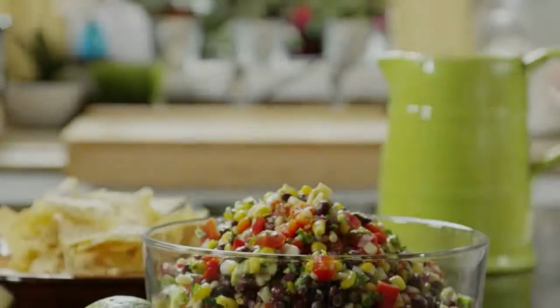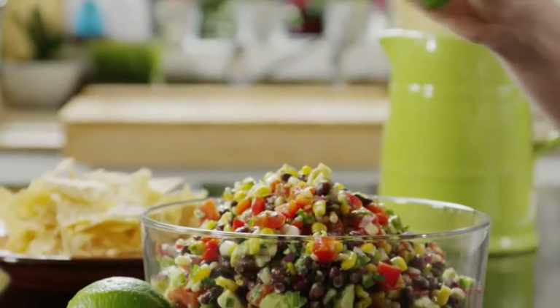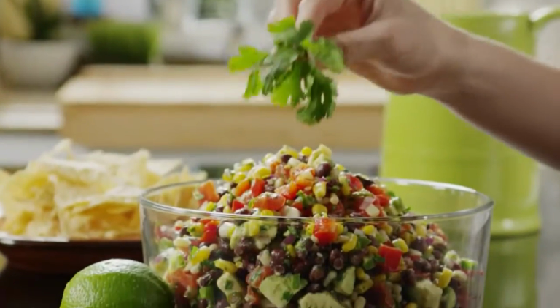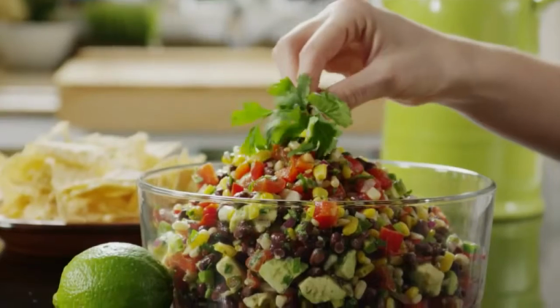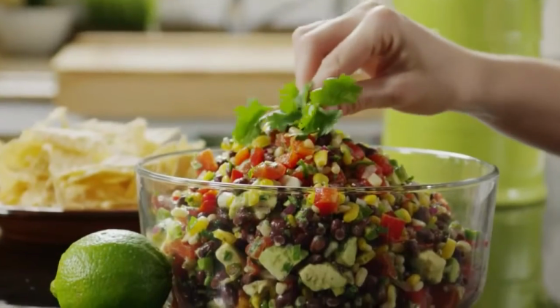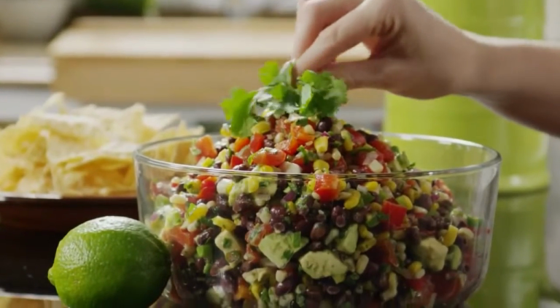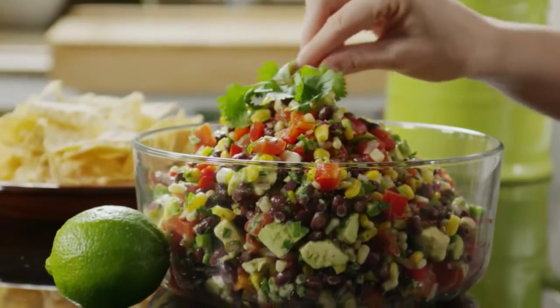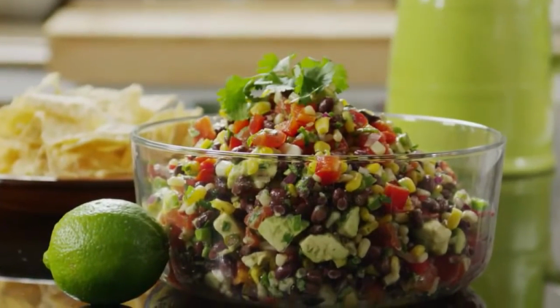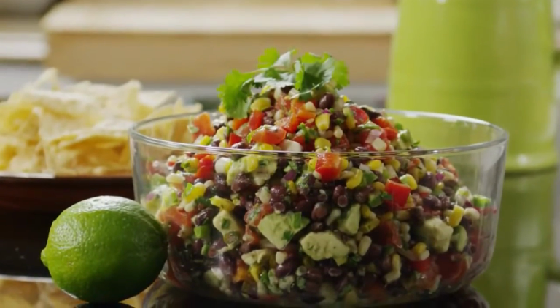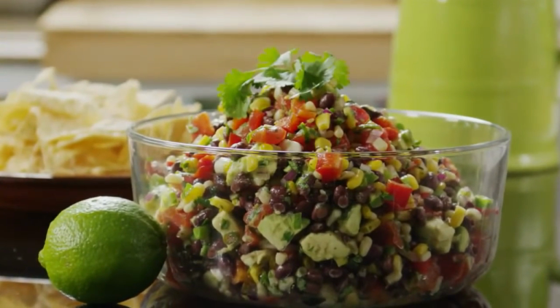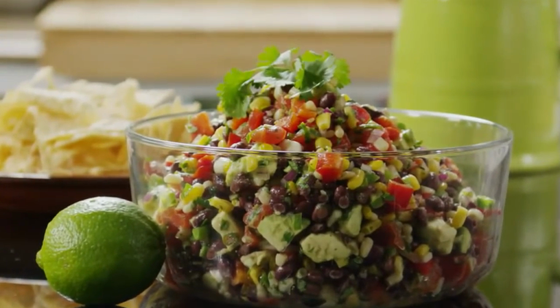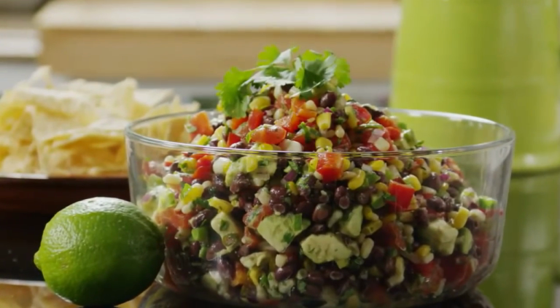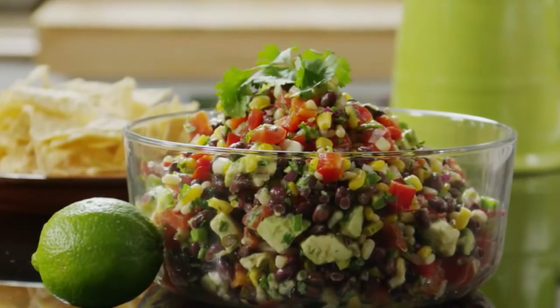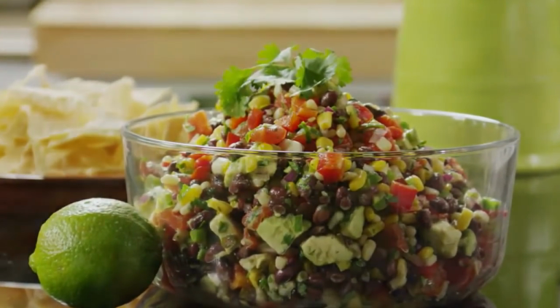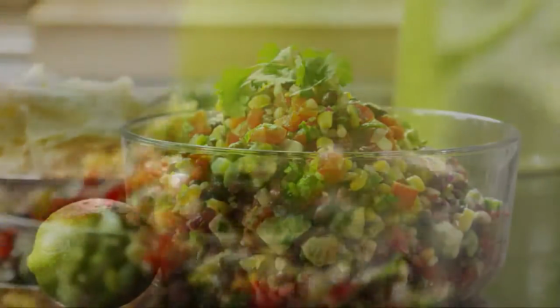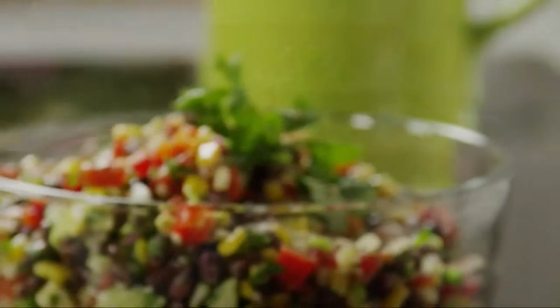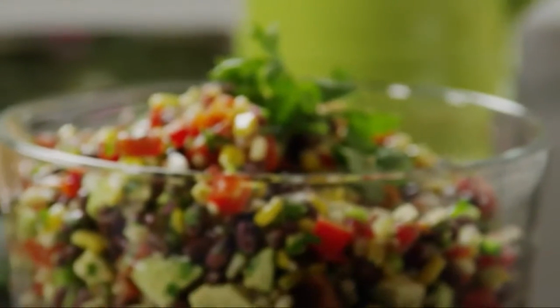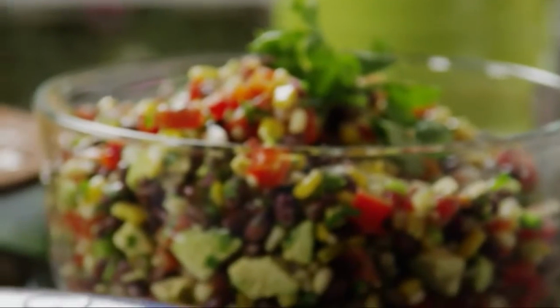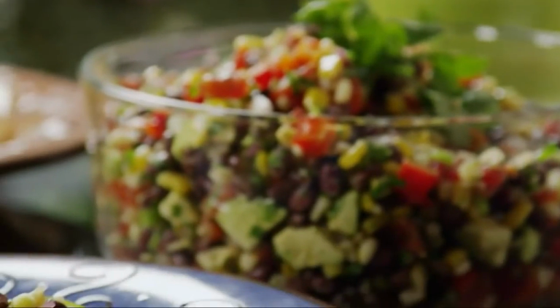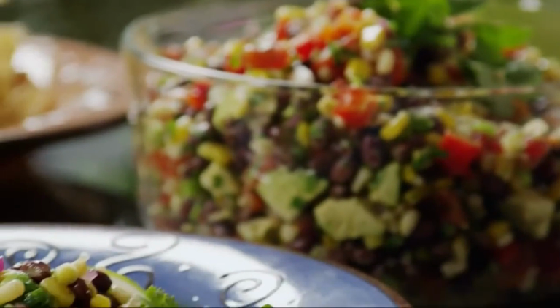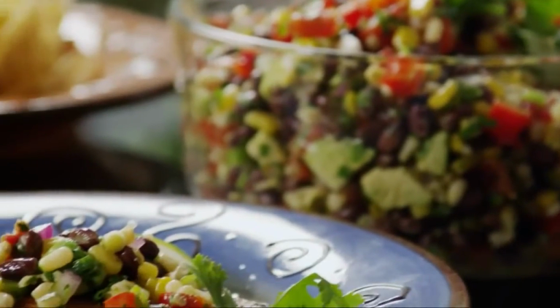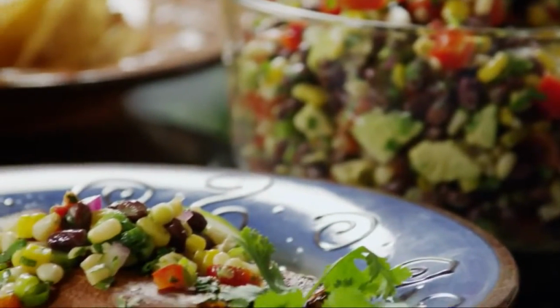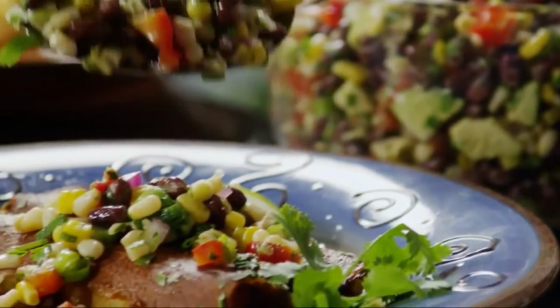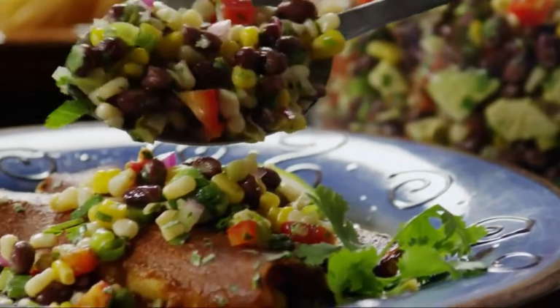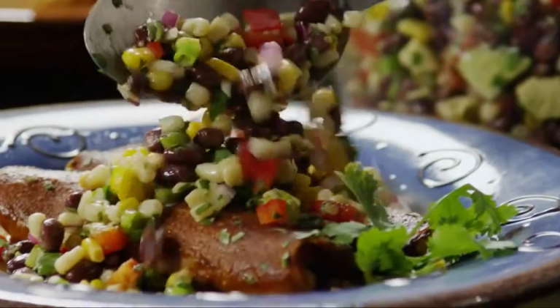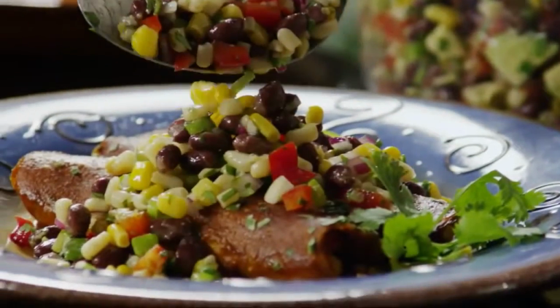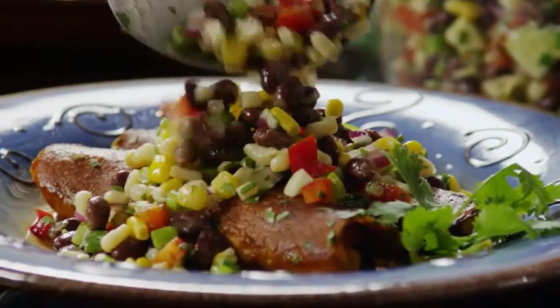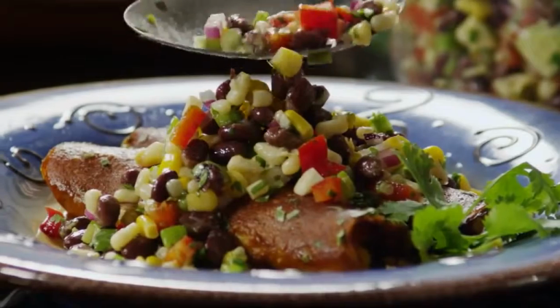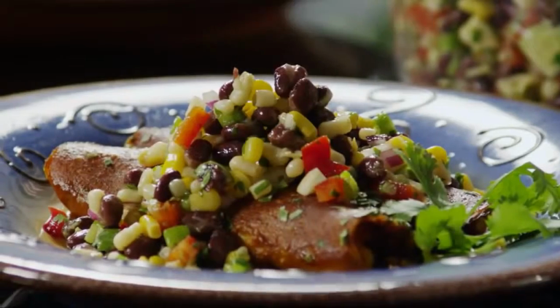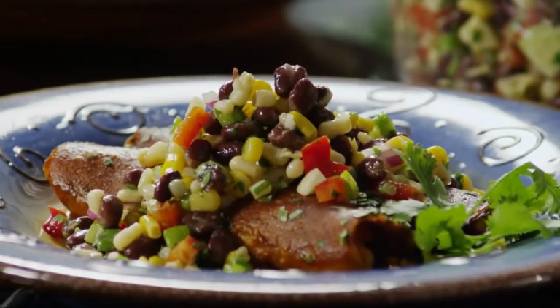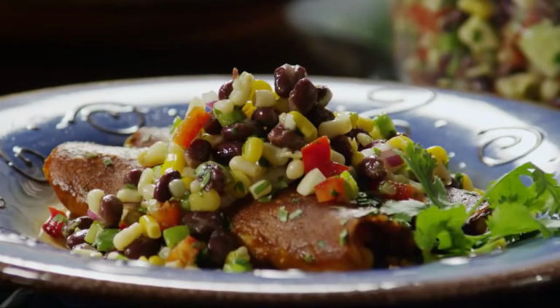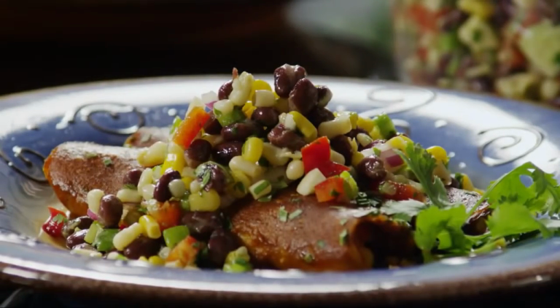If you need a dish to bring to a summer potluck party, Heather's Cilantro Black Bean and Corn Salsa is what you're looking for. It's vibrant in its flavor and it's beautiful, says All Recipes member H. Fultner, who submitted it. So make sure you have a clear bowl to put it in.